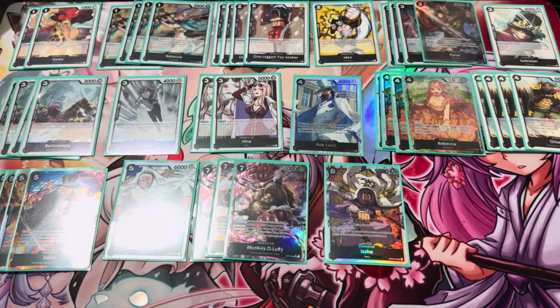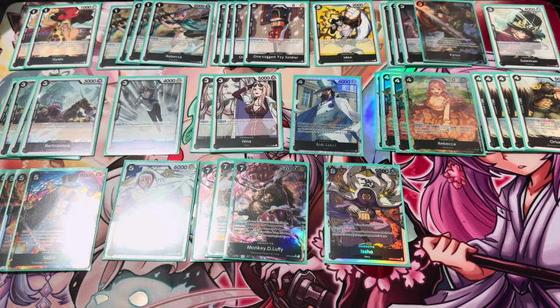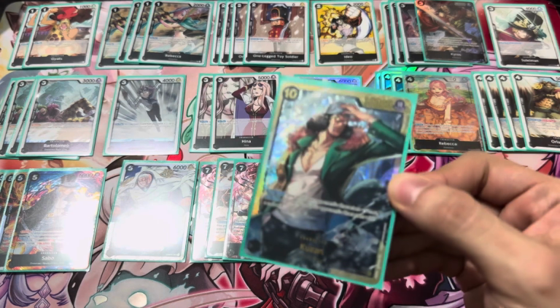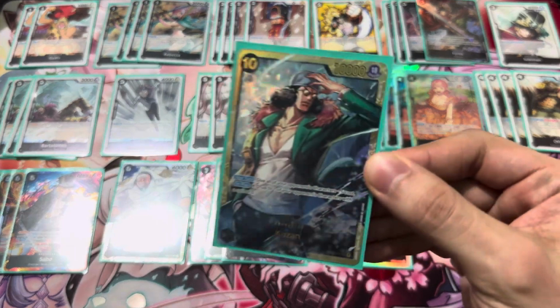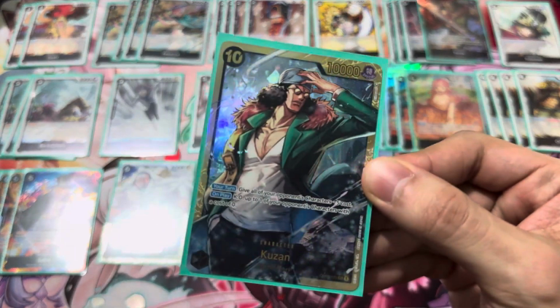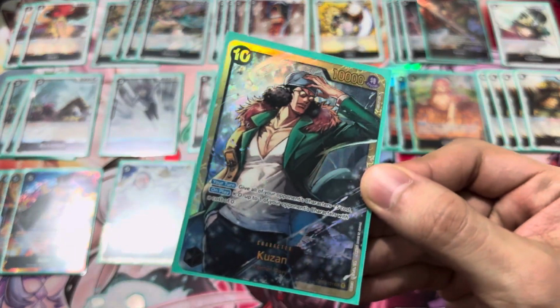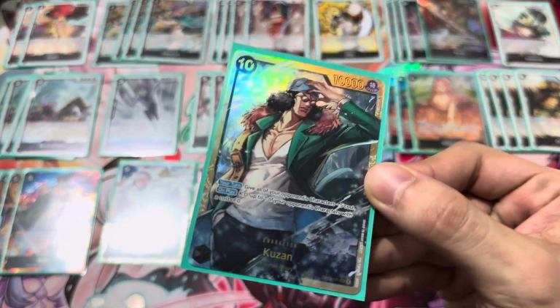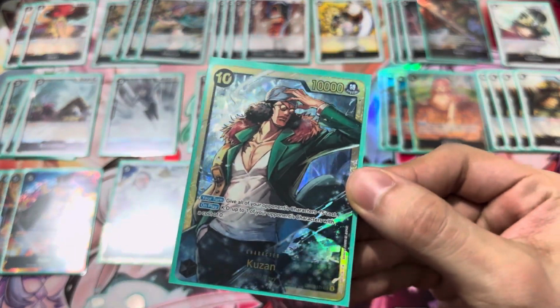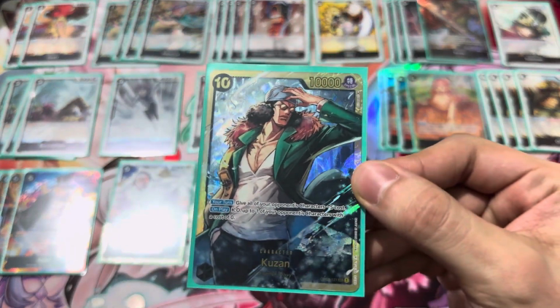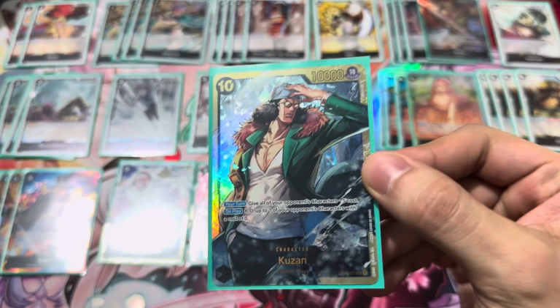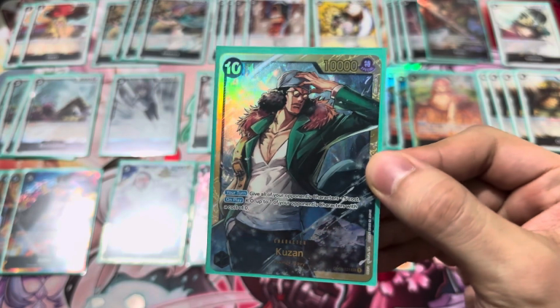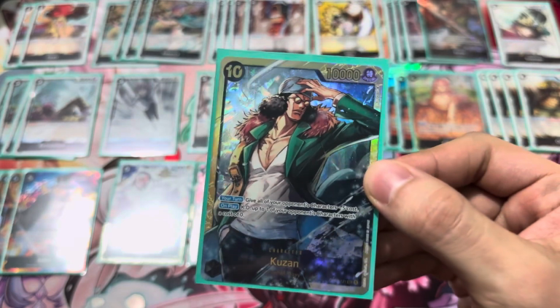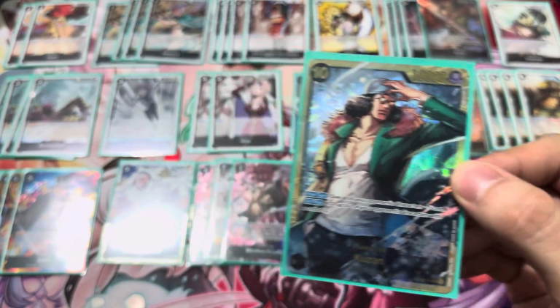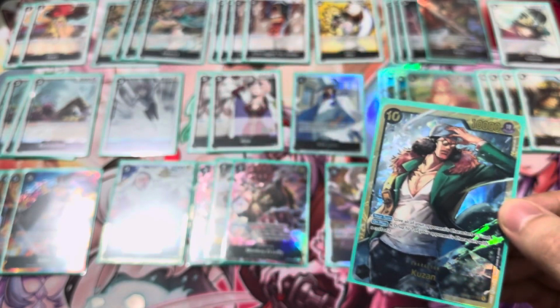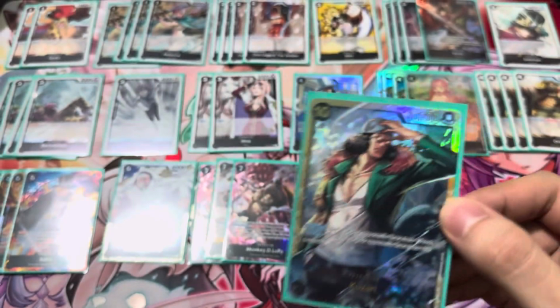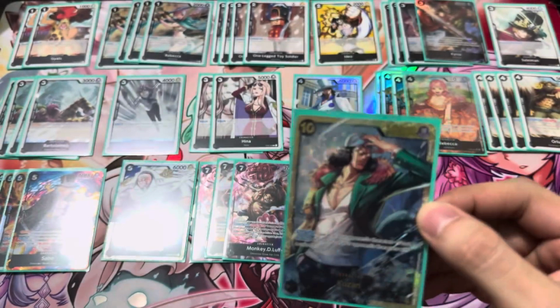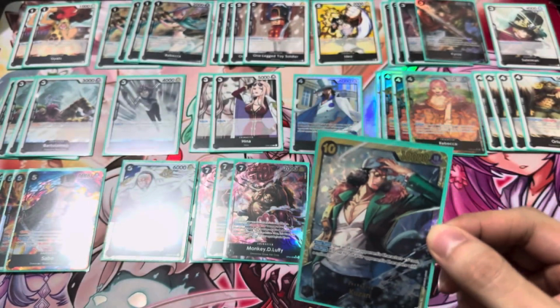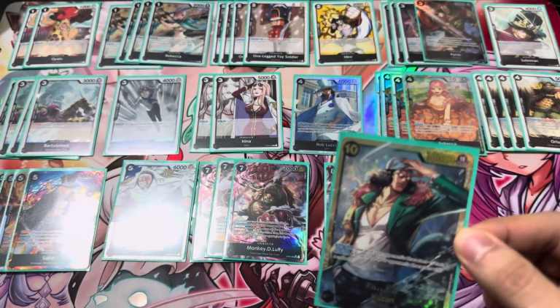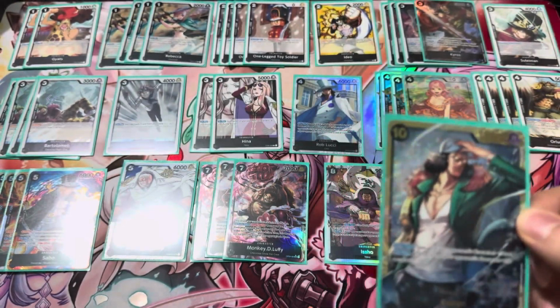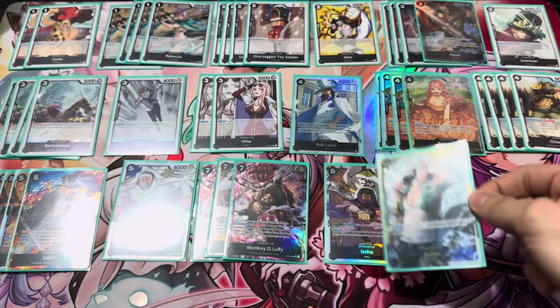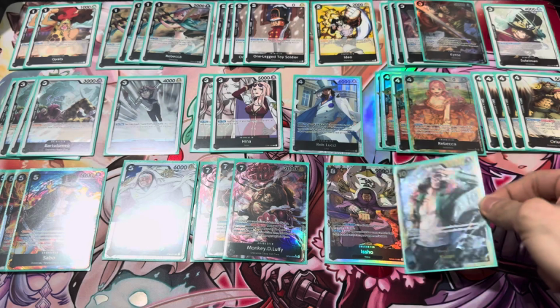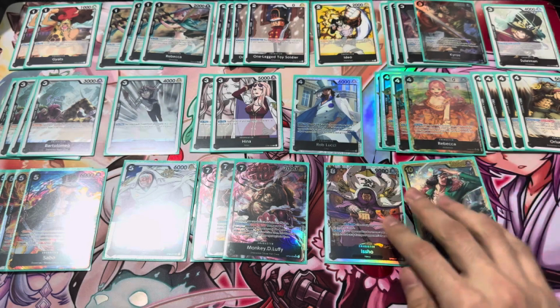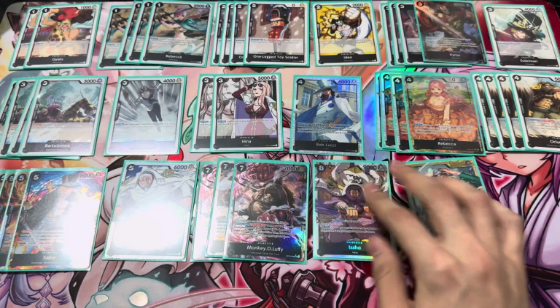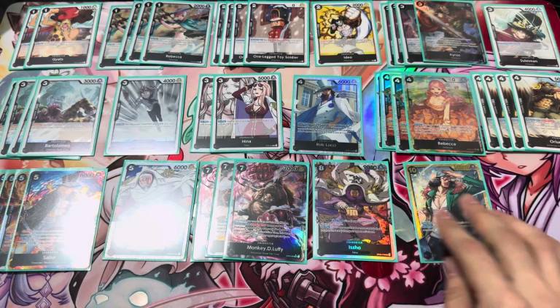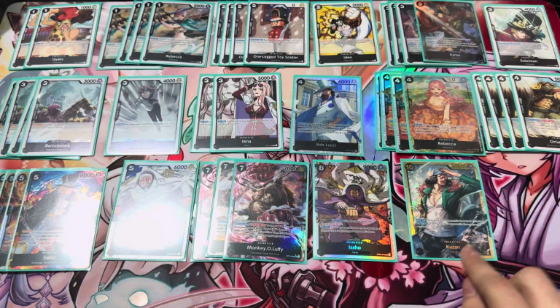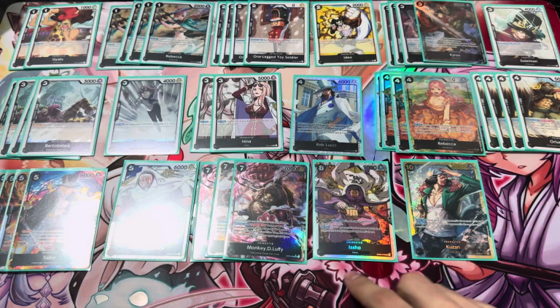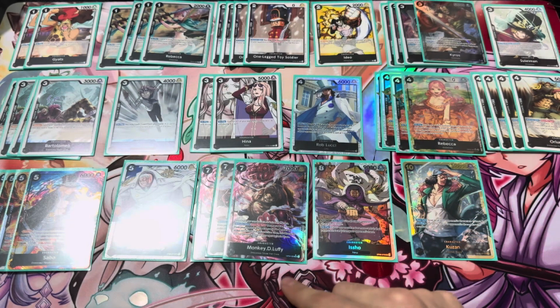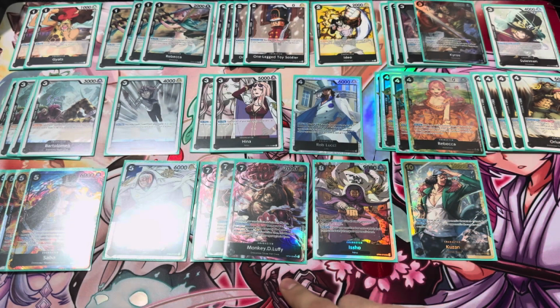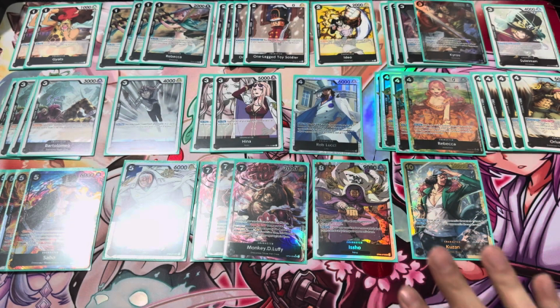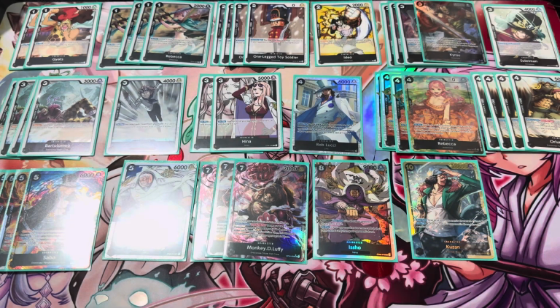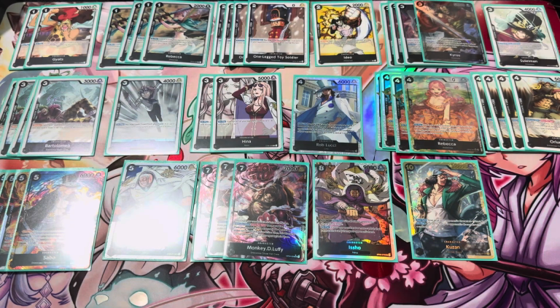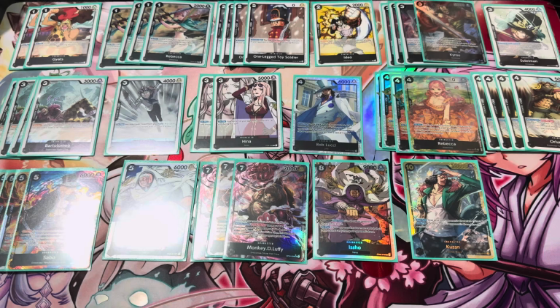One big boss card is just Kuzan, to reduce cost and get rid of stuff. Only one of him and one of Aisho because they're not searchable anyway. So that's it for the boss card lineups — Kuzan, Aisho, and 3 Monkey D. Luffies. That's all I really found for the boss cards.